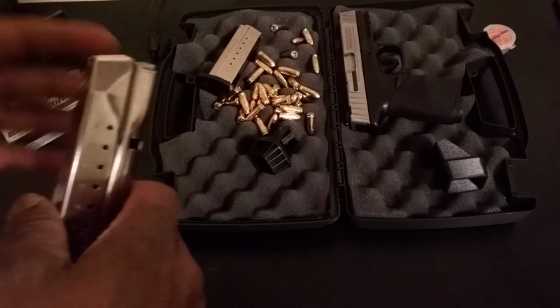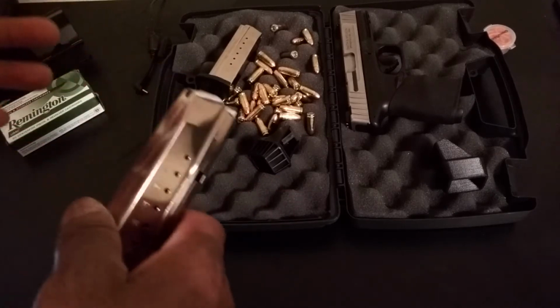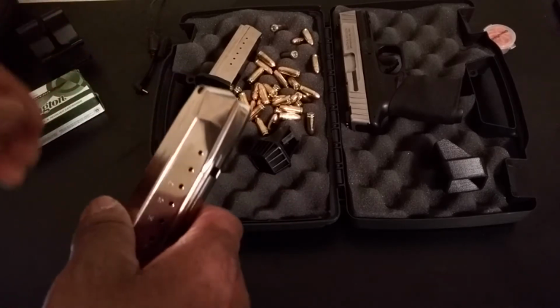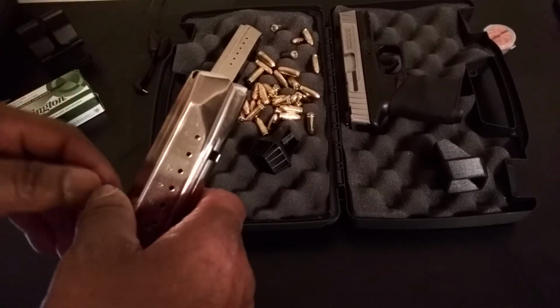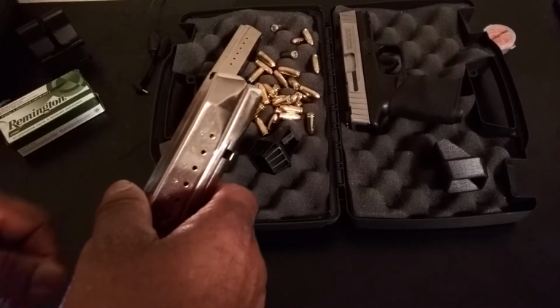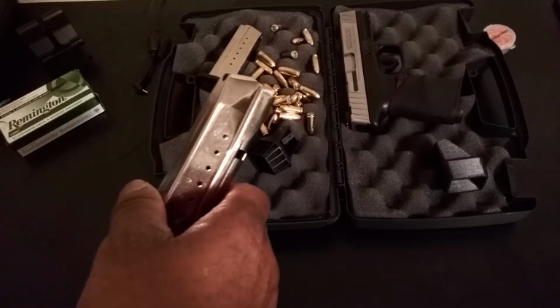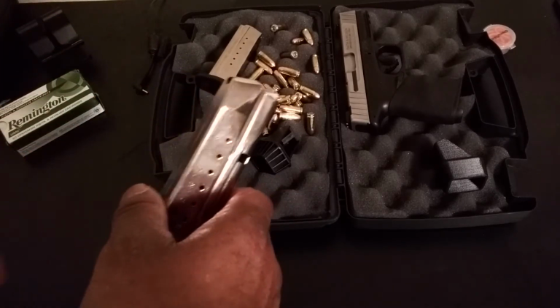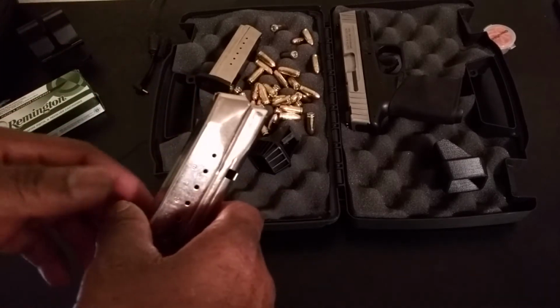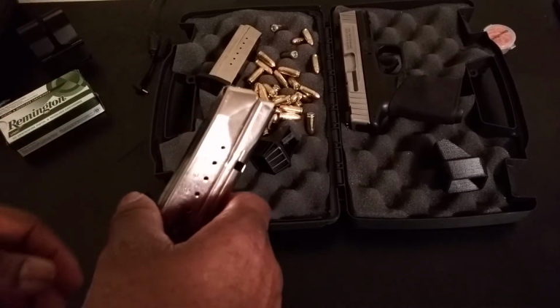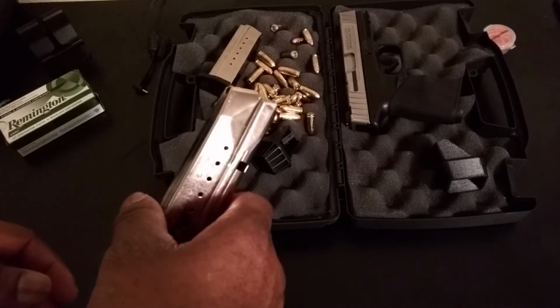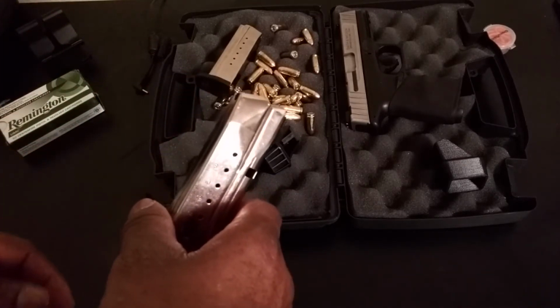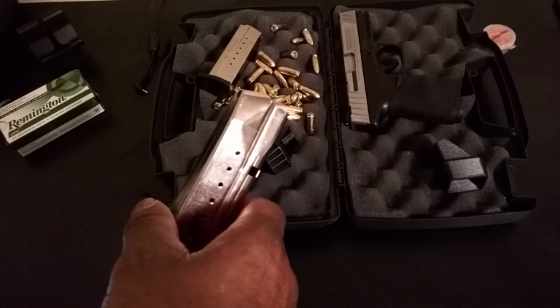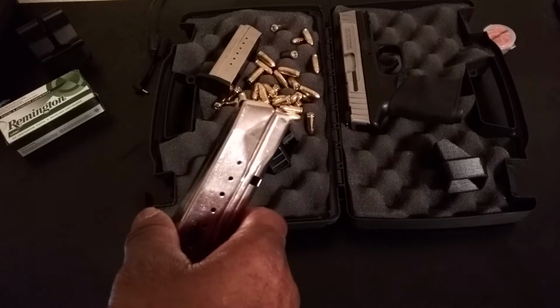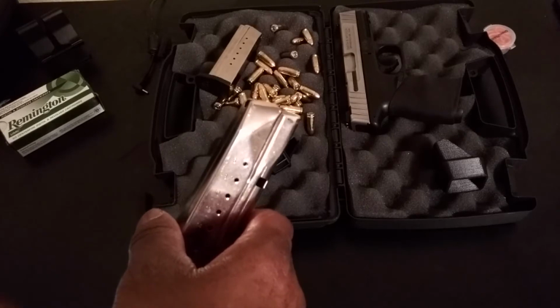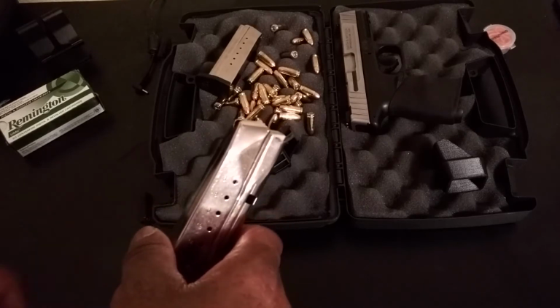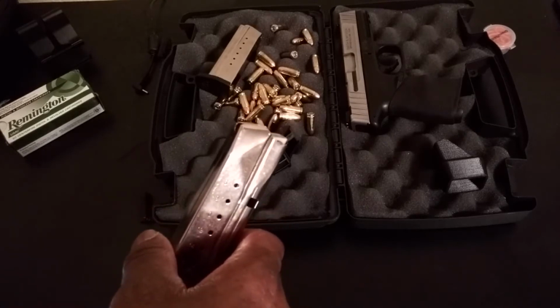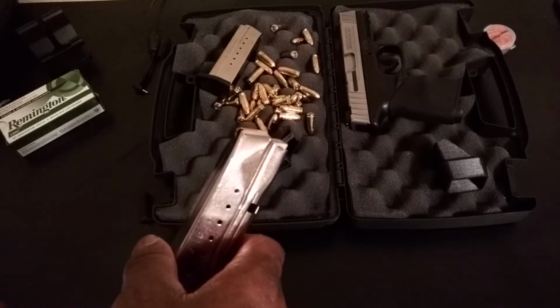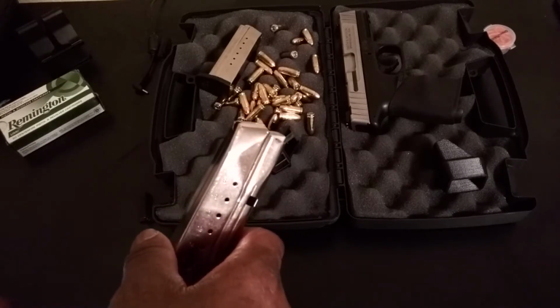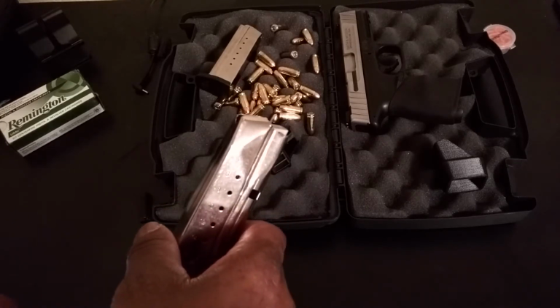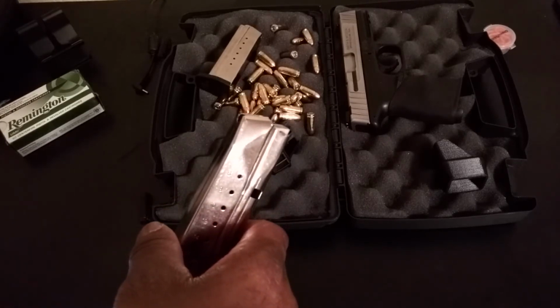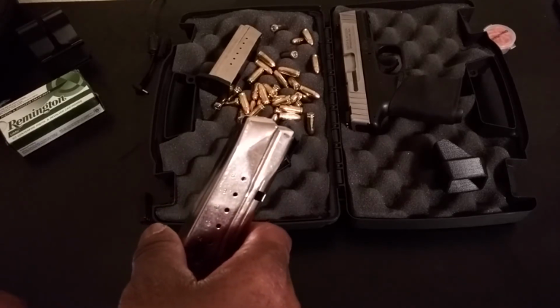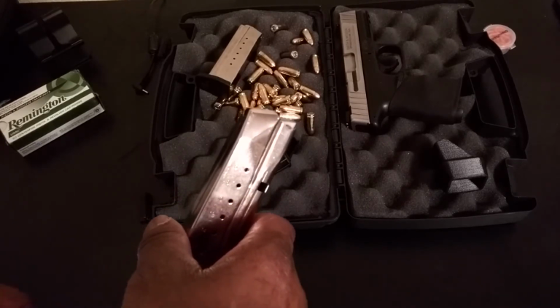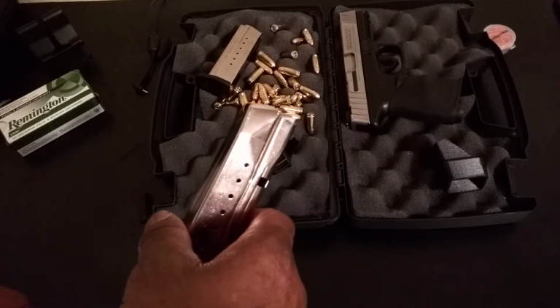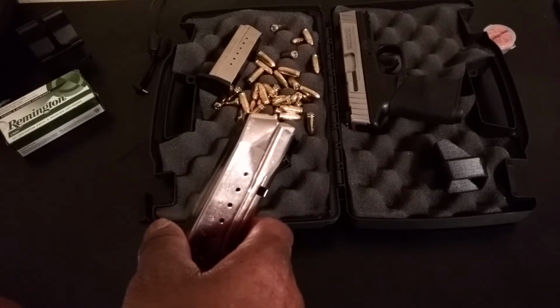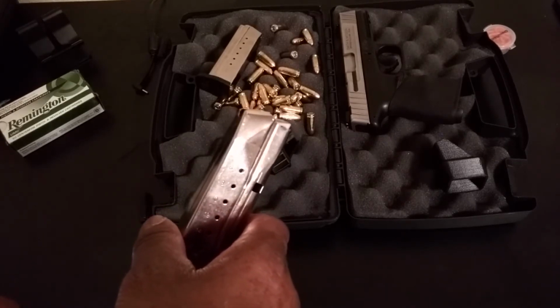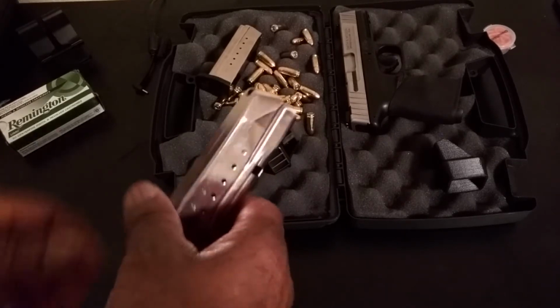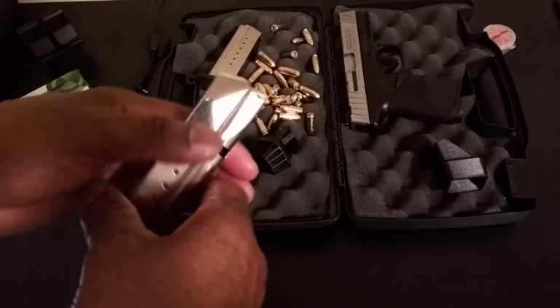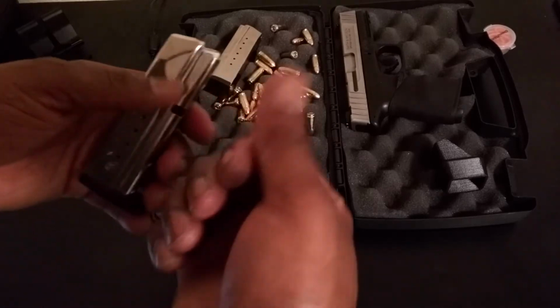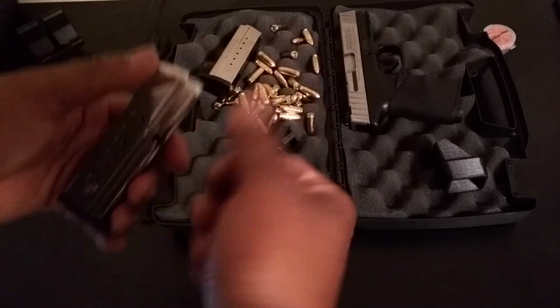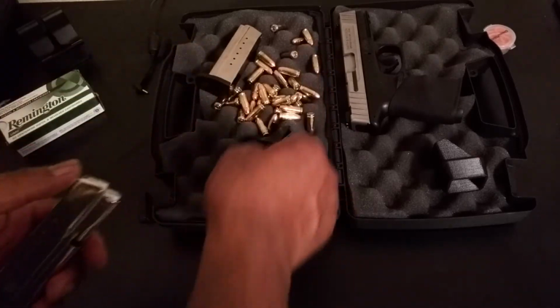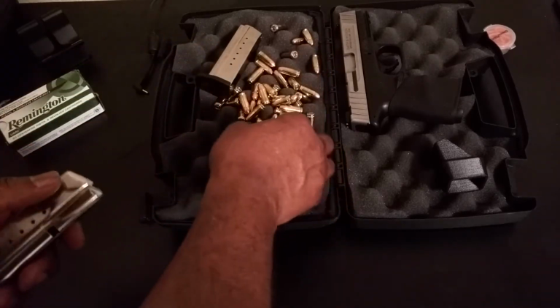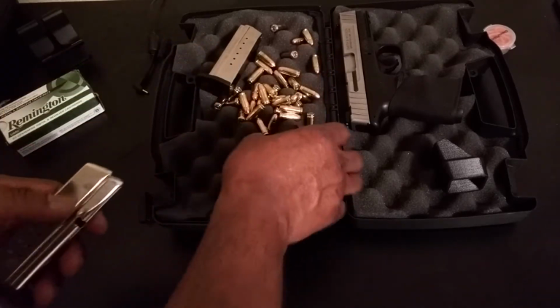Sometimes I go out and shoot 100, 200, 300 rounds at a time. You have to keep loading these magazines, and it's really hard on your thumbs when you load a magazine.